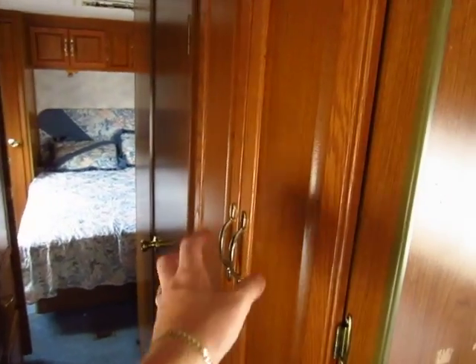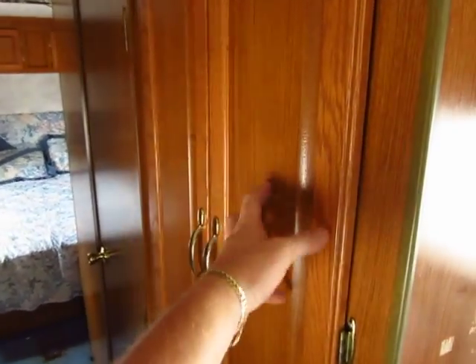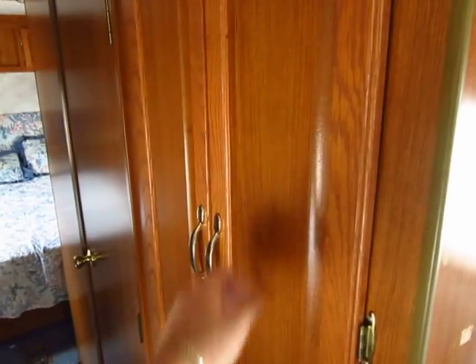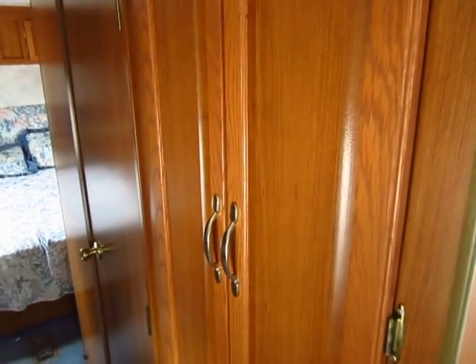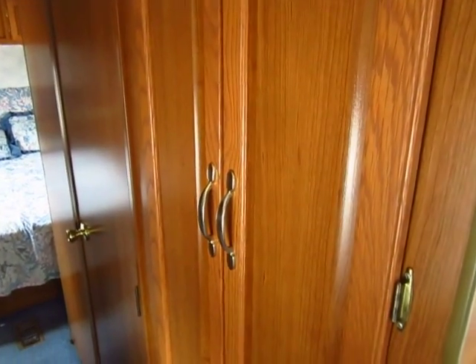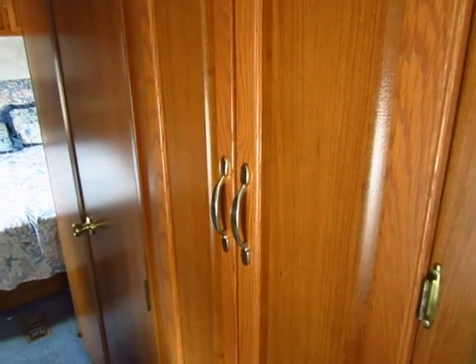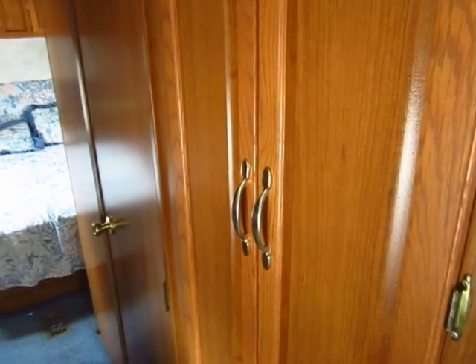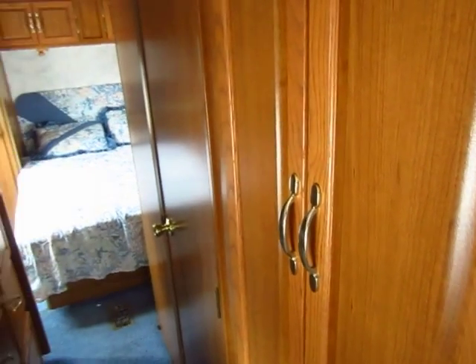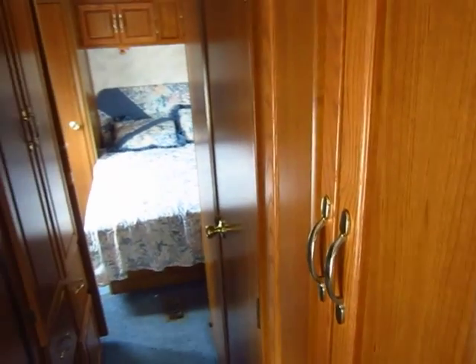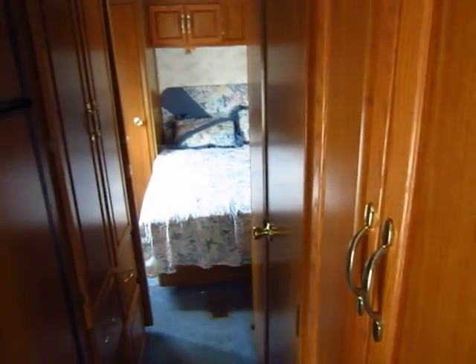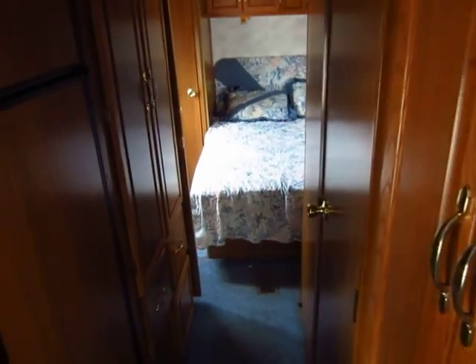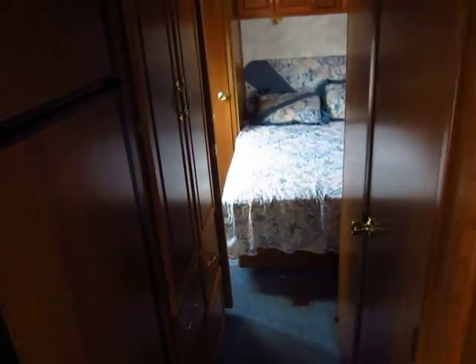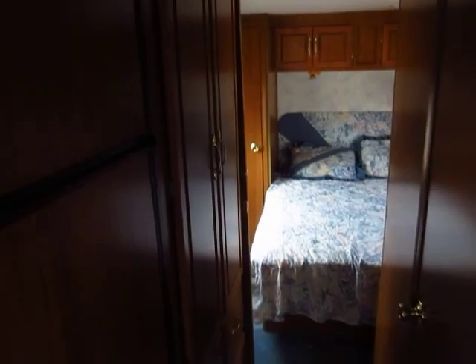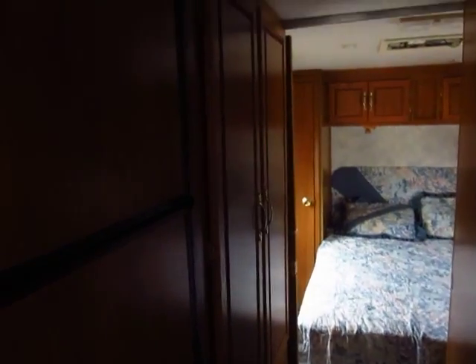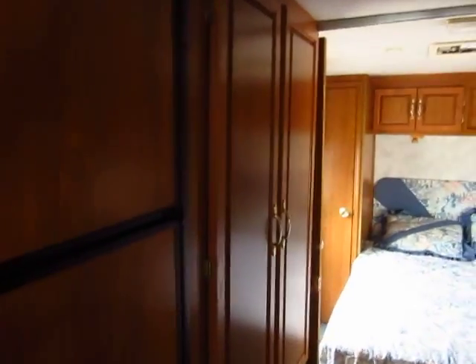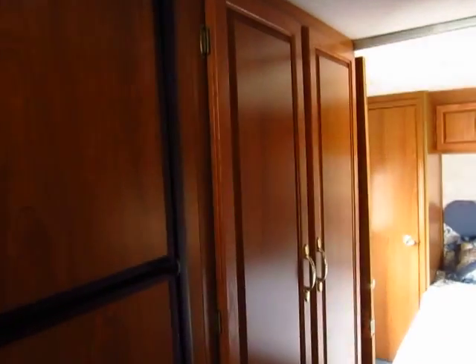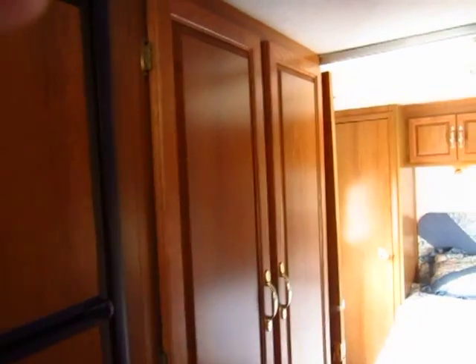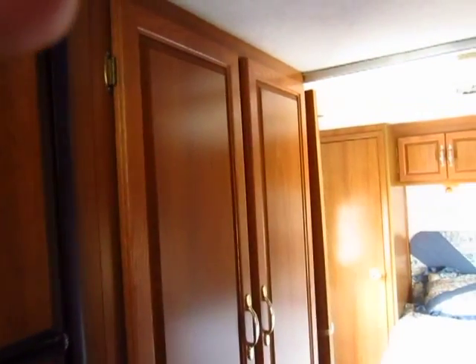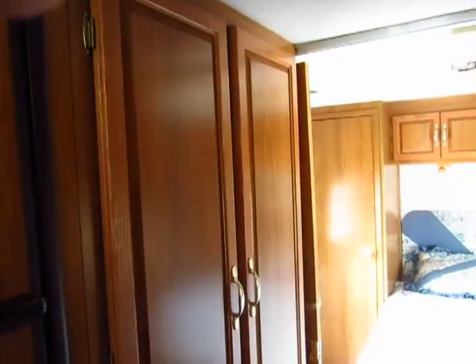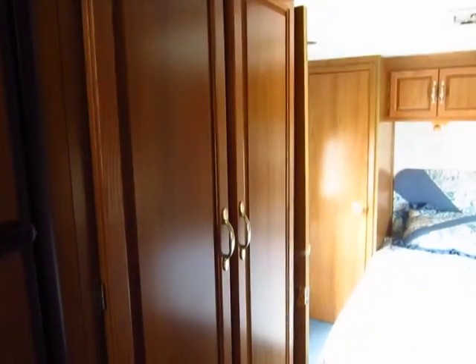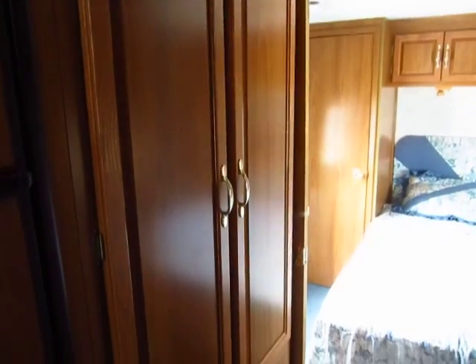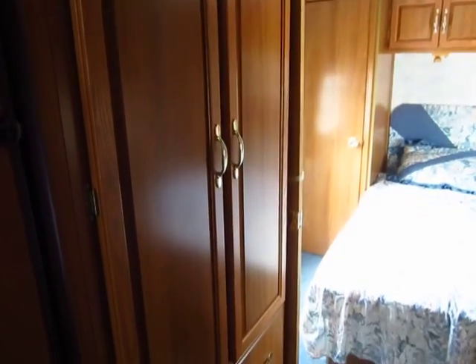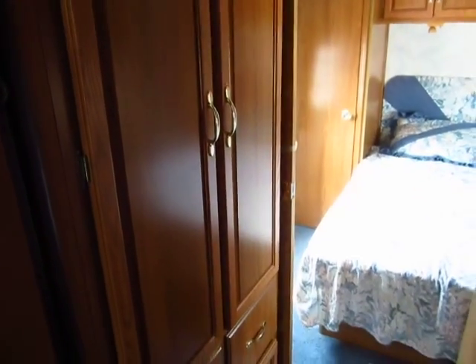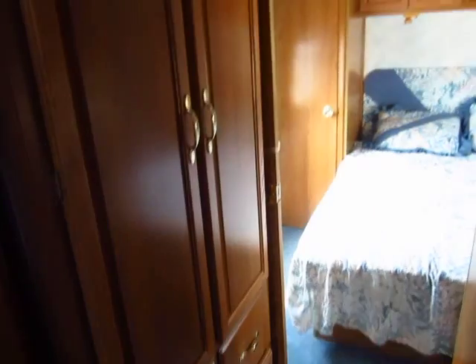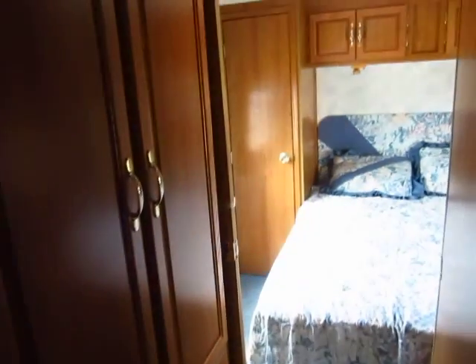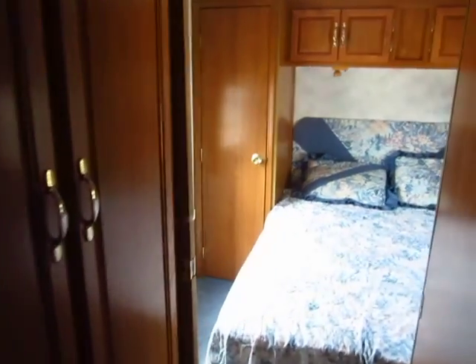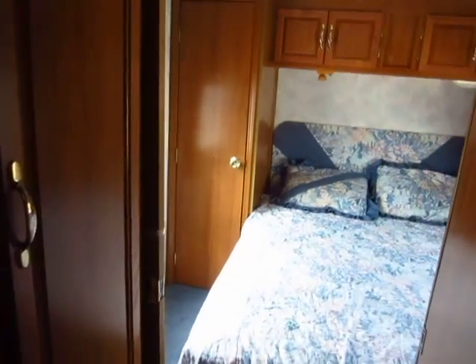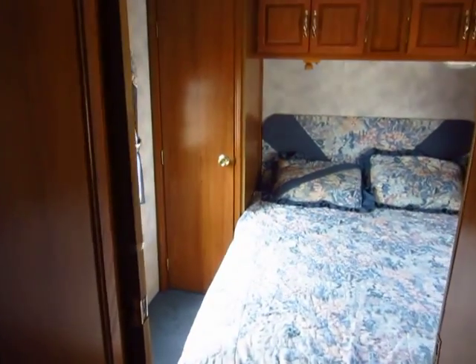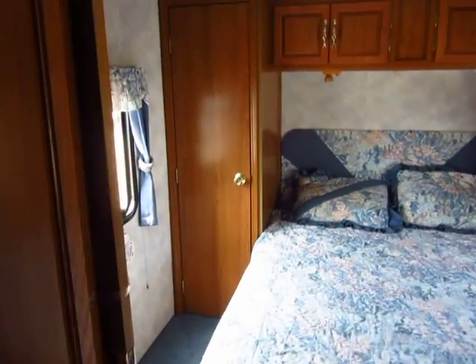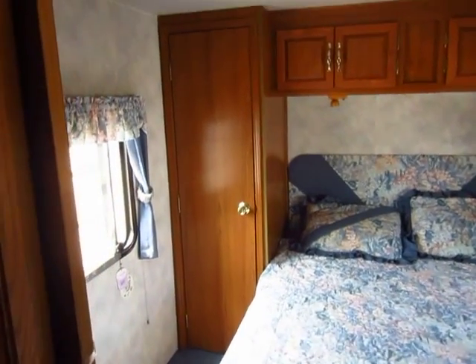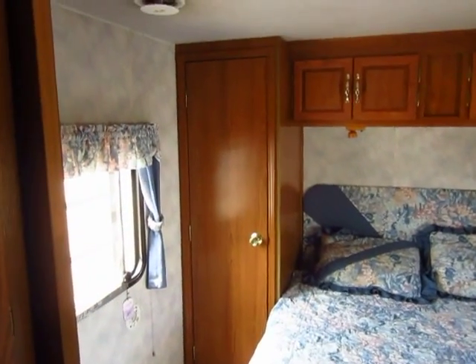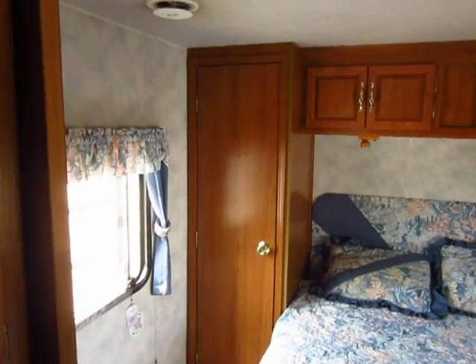There's an extra large closet and wardrobe right here across from the kitchen area — that could also be used as a pantry. We have another extra large wardrobe space right outside the bedroom, in addition to the floor-to-ceiling closet that's back here in the bedroom.